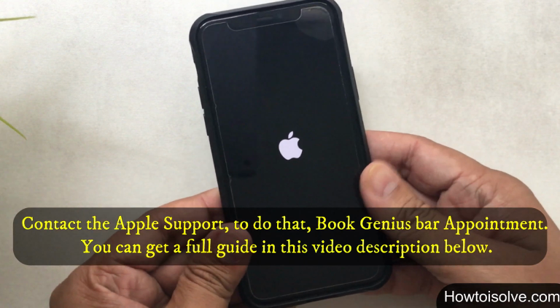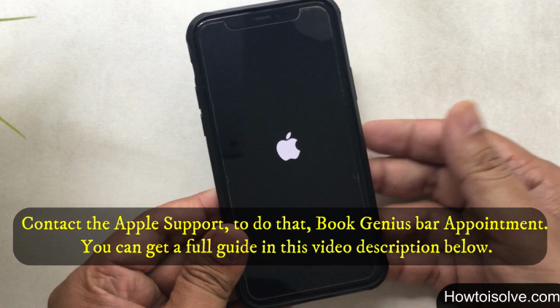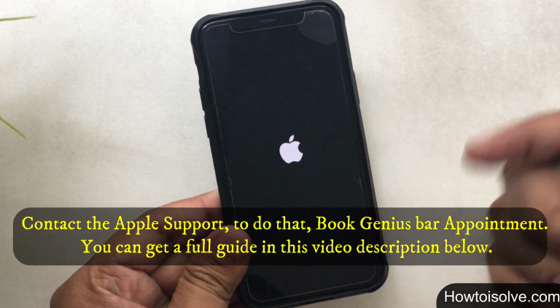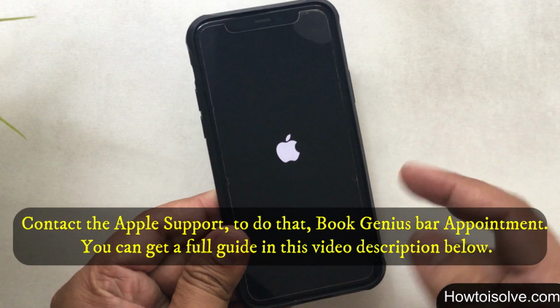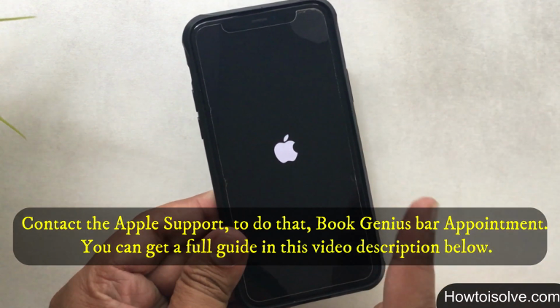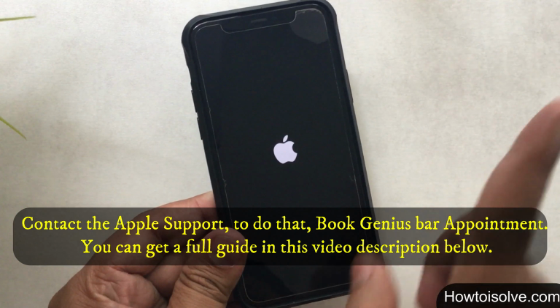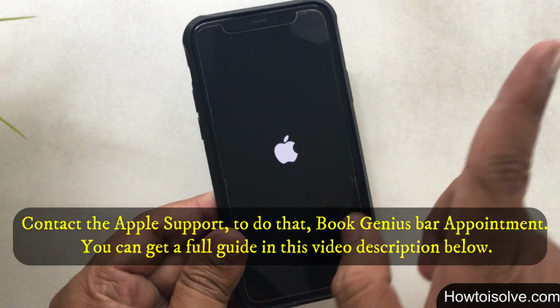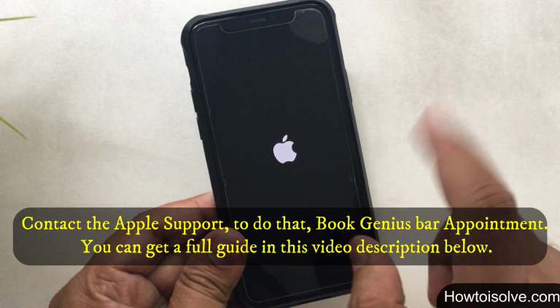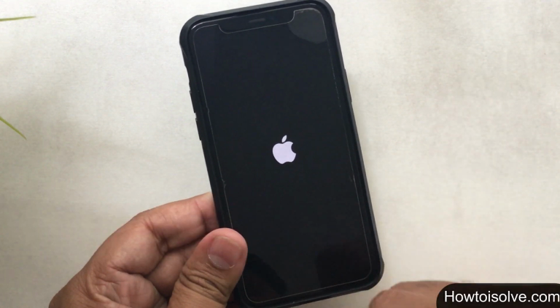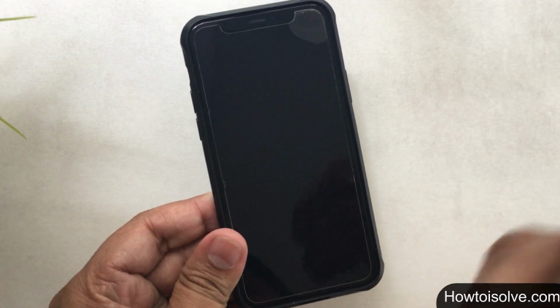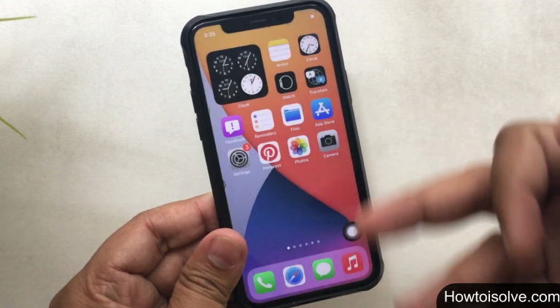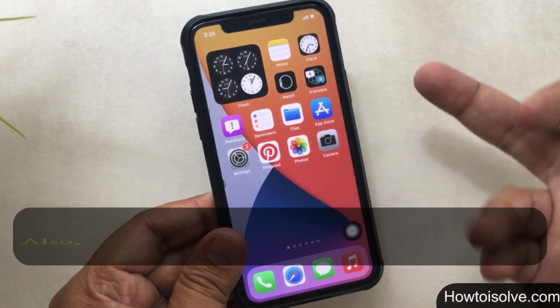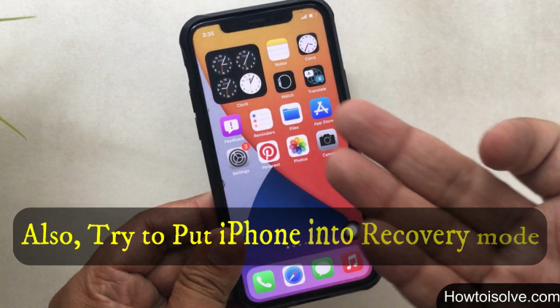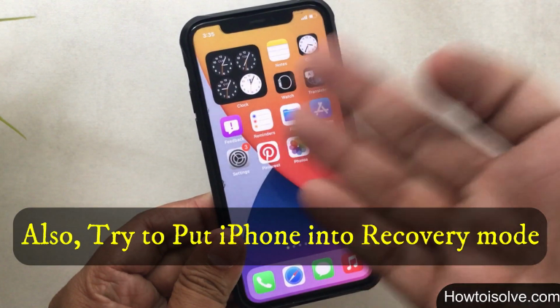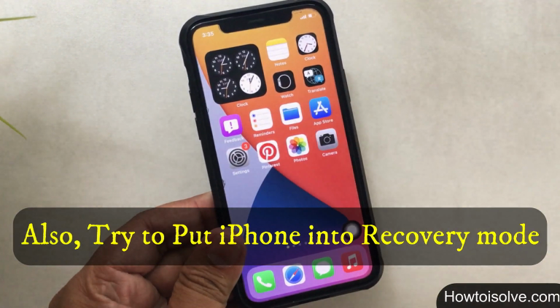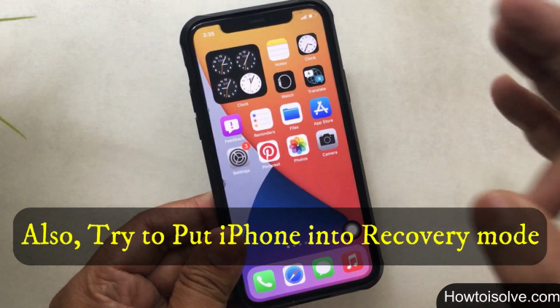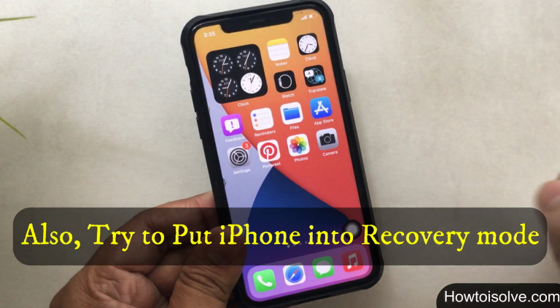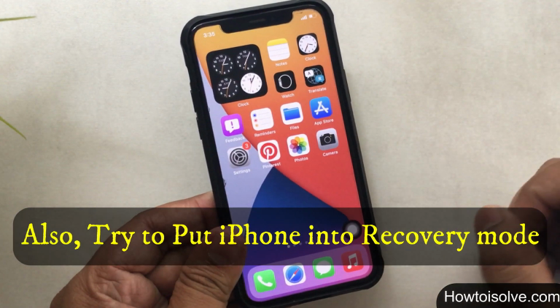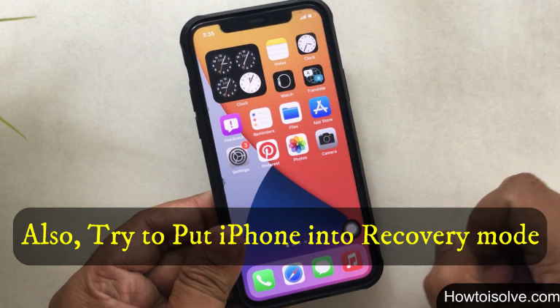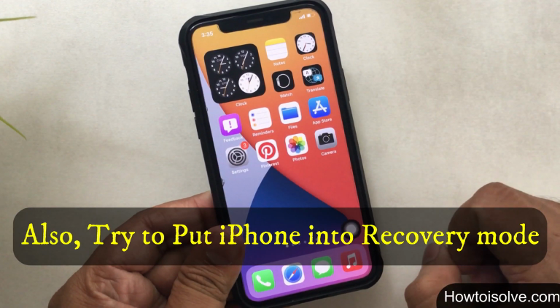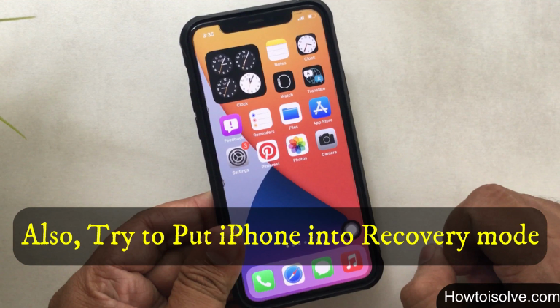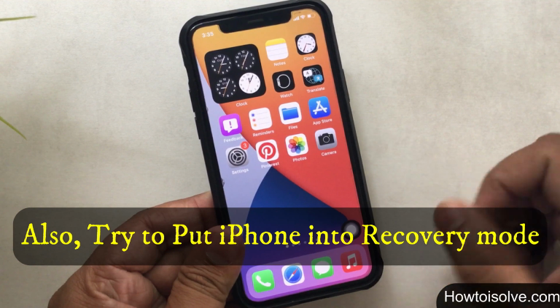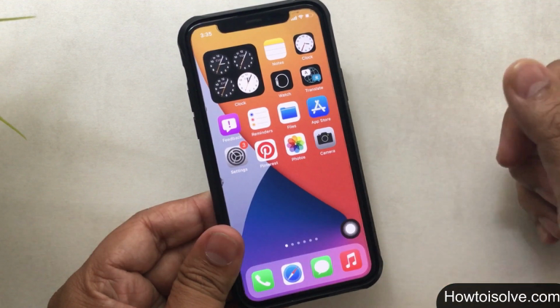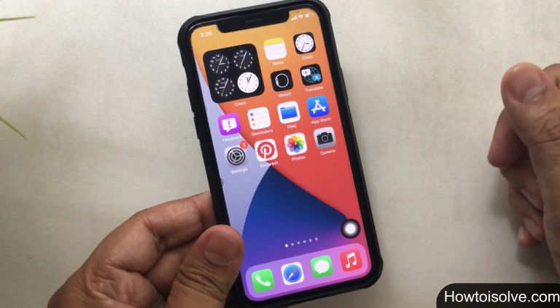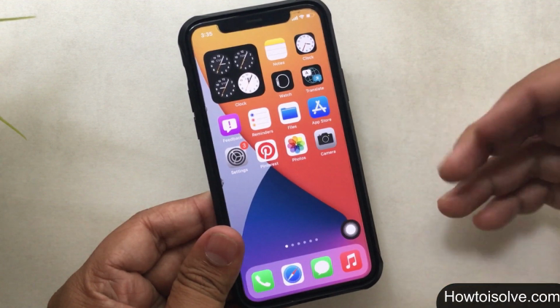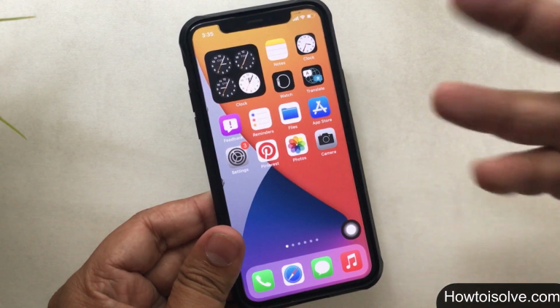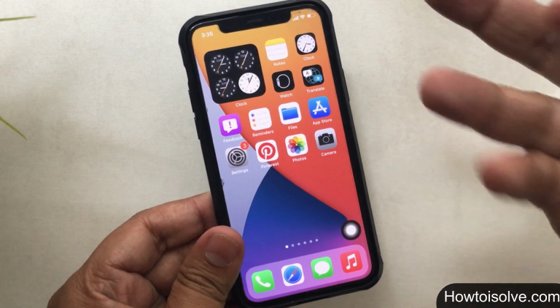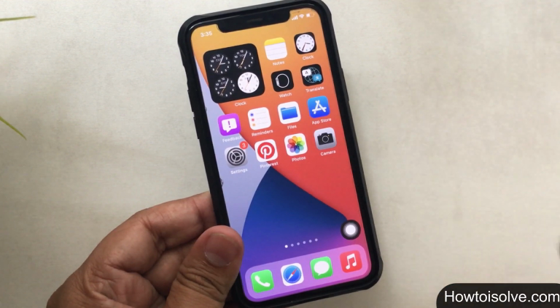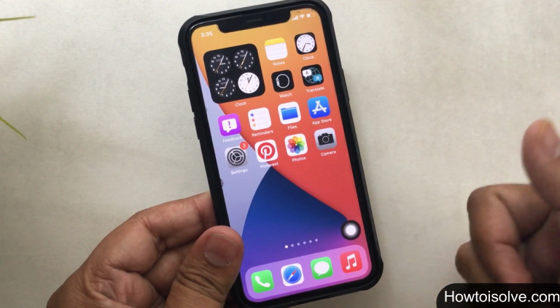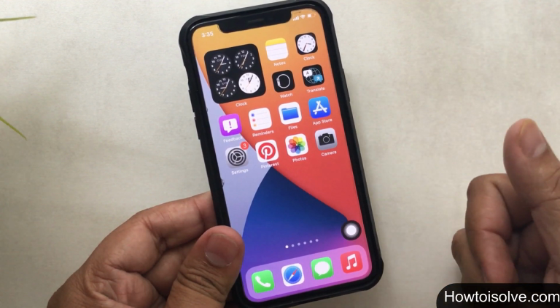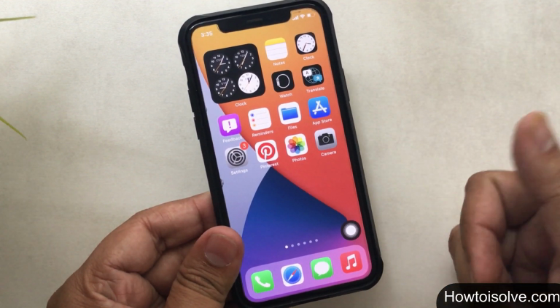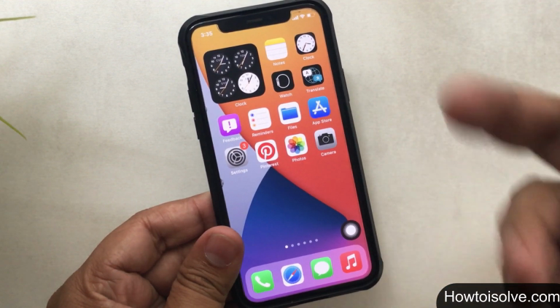Before going to the Apple Store, you should at least attempt a recovery mode for your phone — you can find that in the video card above. You can also get more details in the description below.